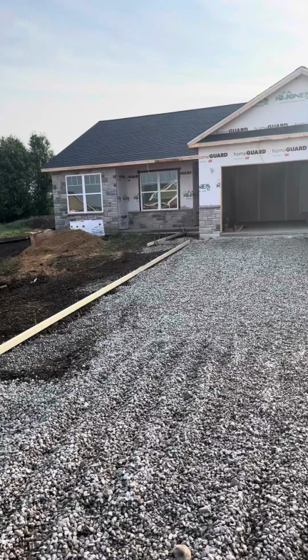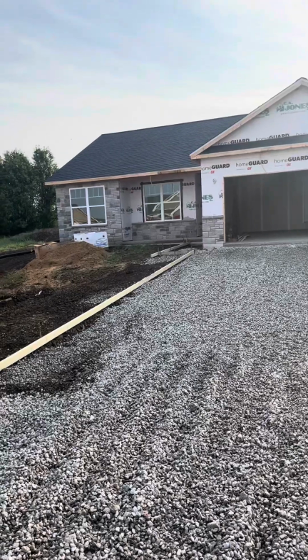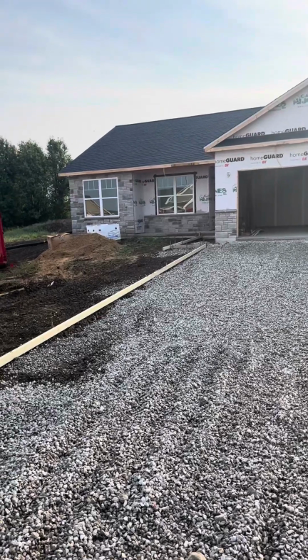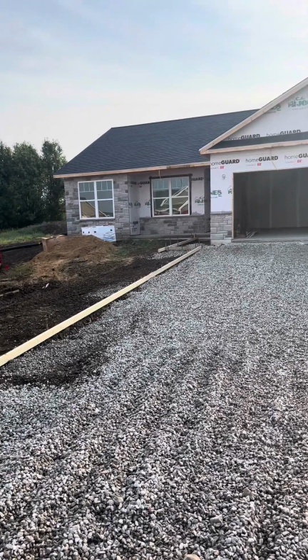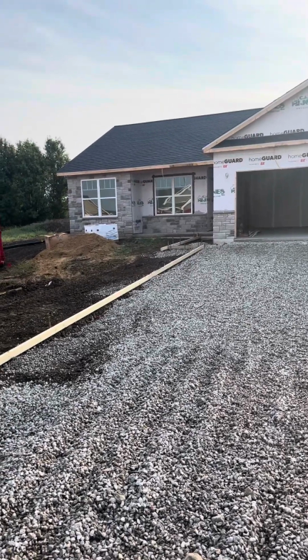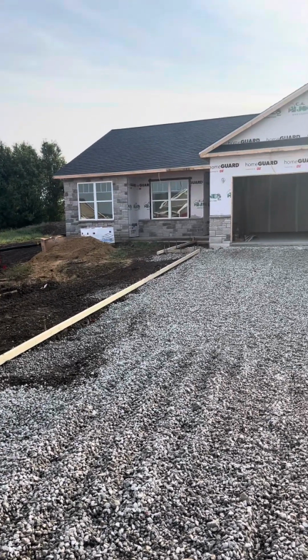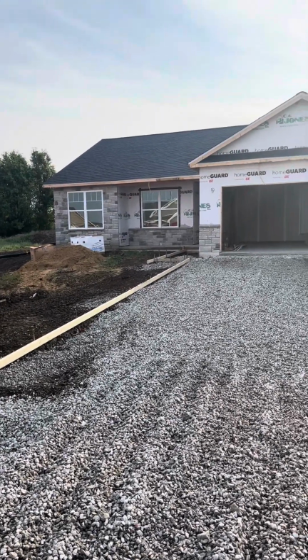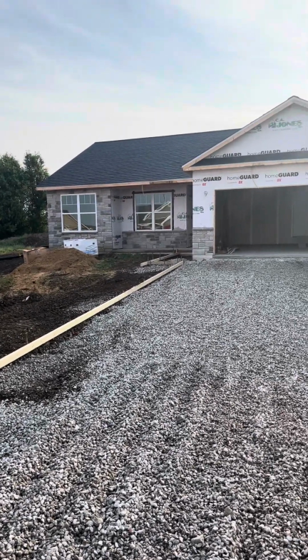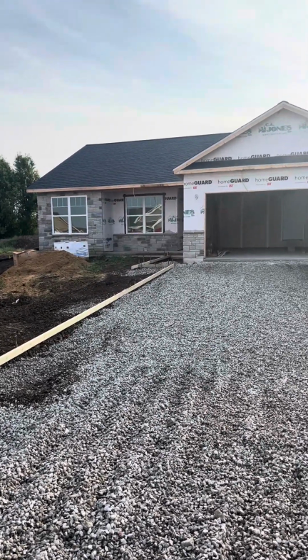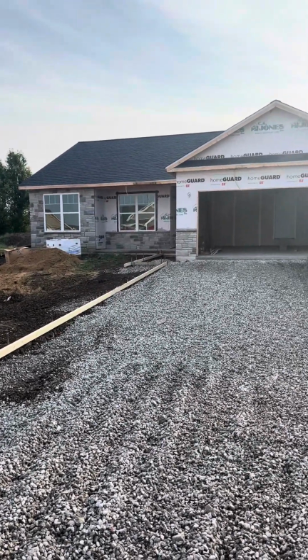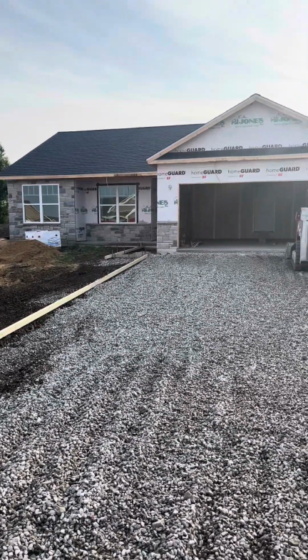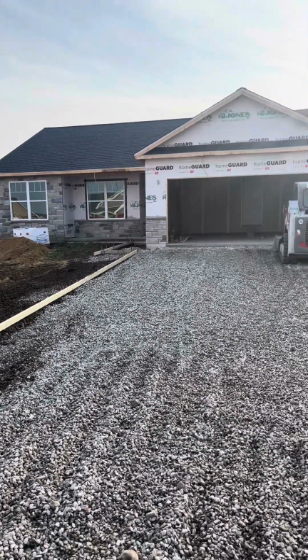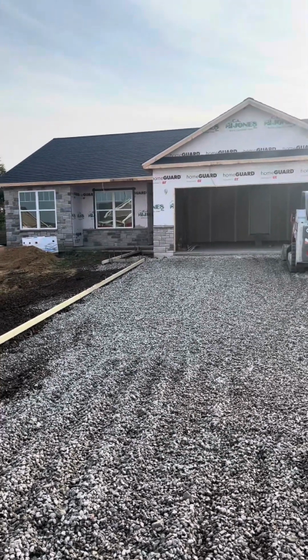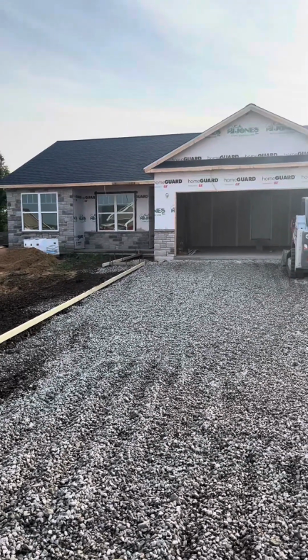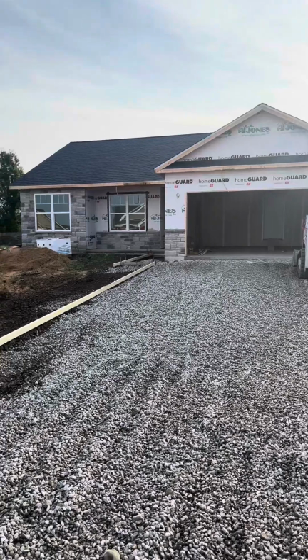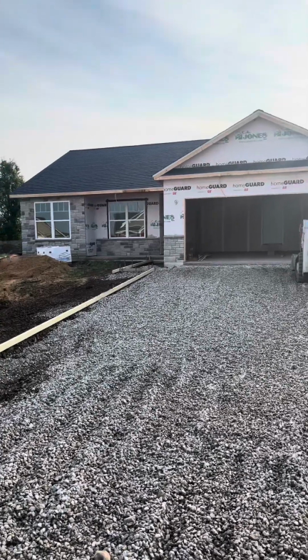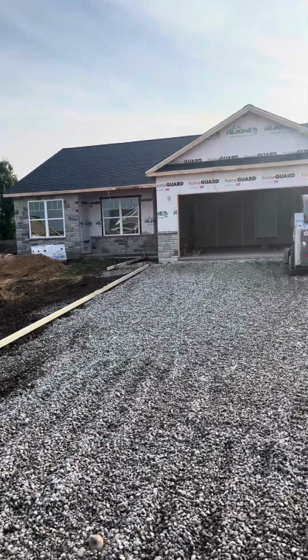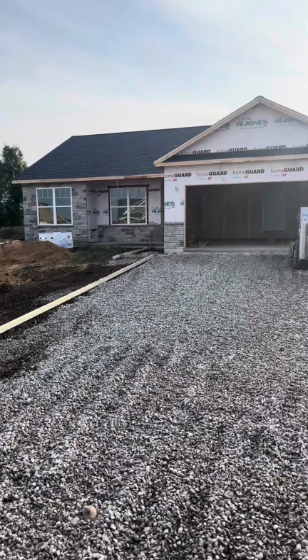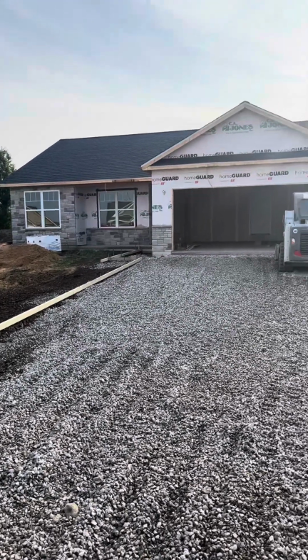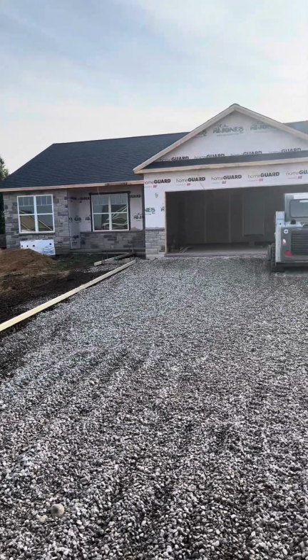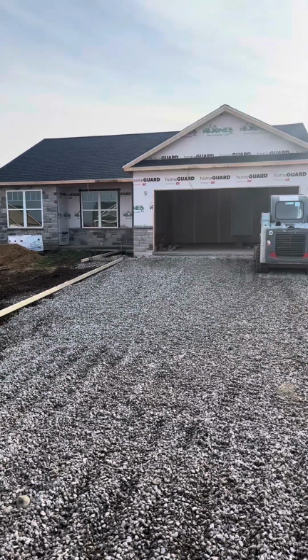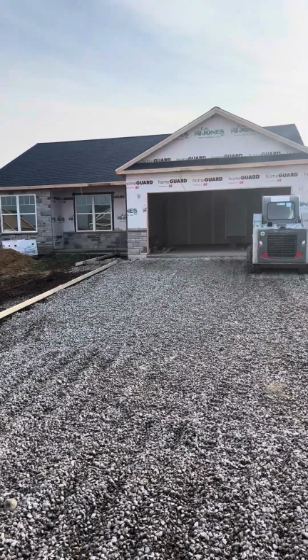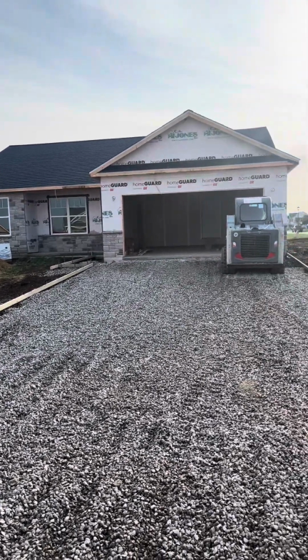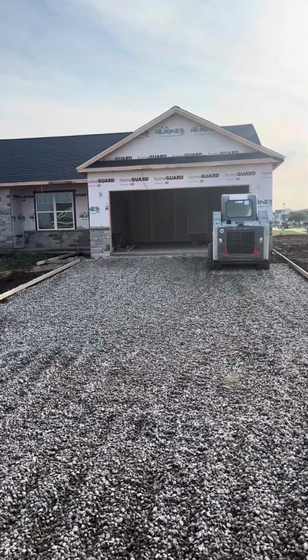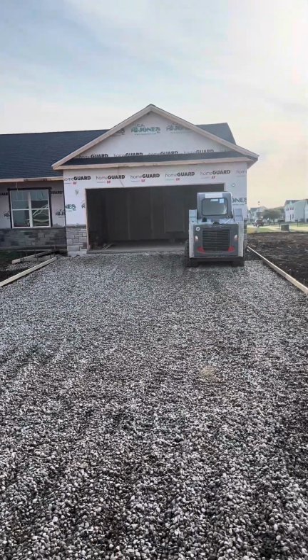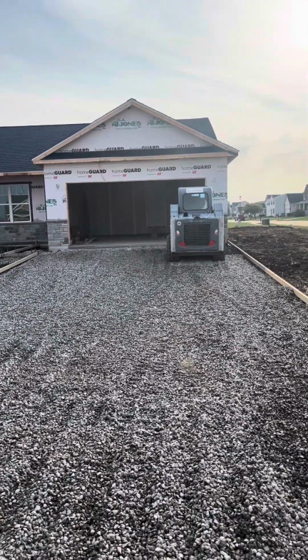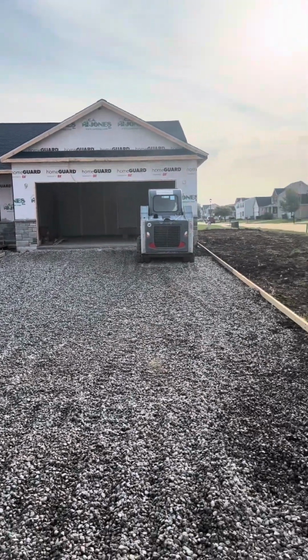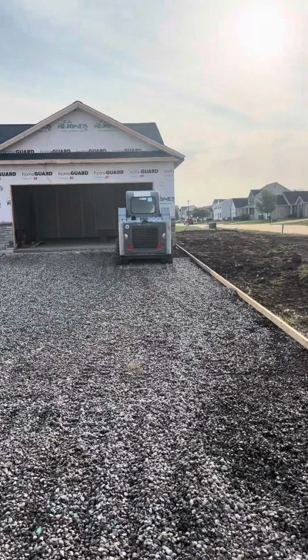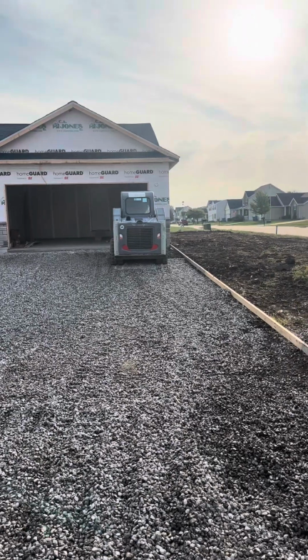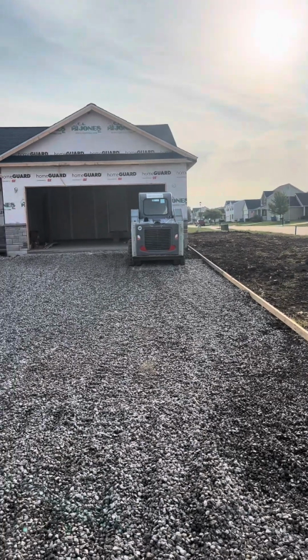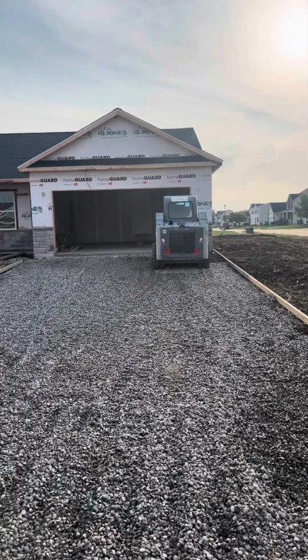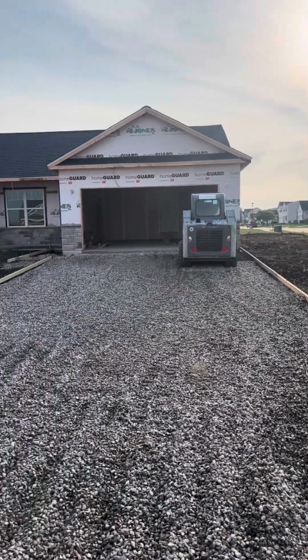Good morning, Mindy with CA Jones. Welcome to our Fall Showcase of Homes. Today we are at 3600 Chippewa Drive in Shiloh, Illinois — just minutes from Scott Air Force Base.